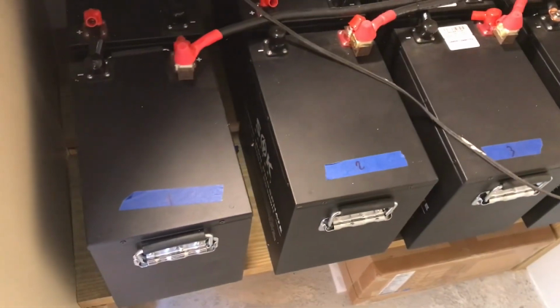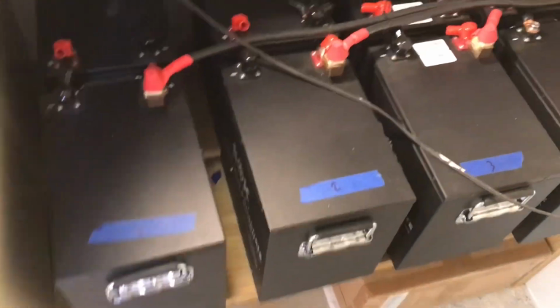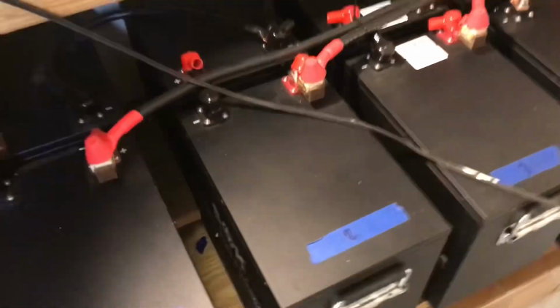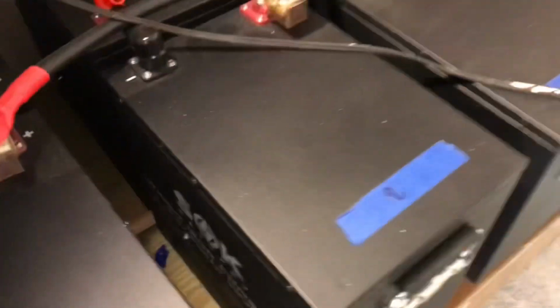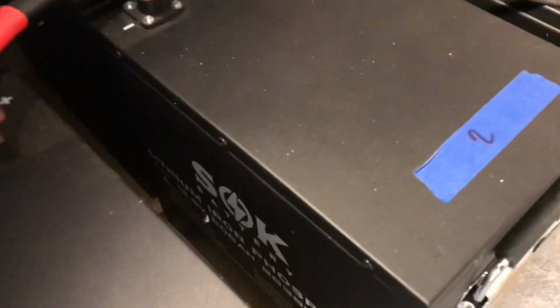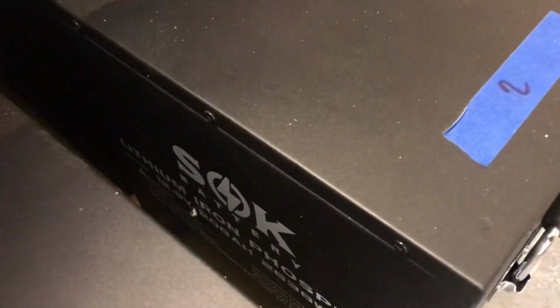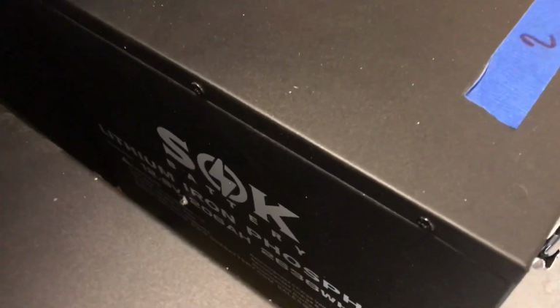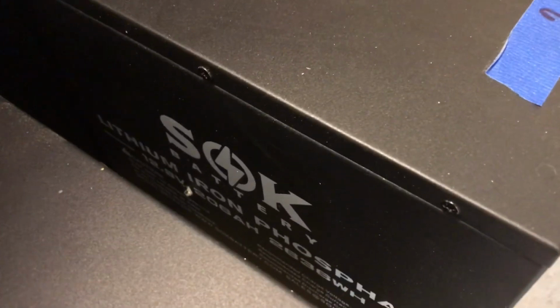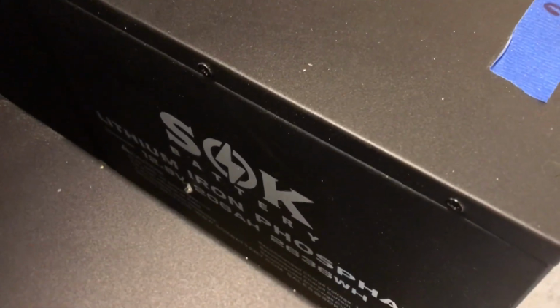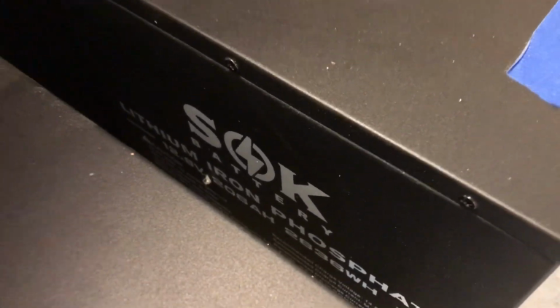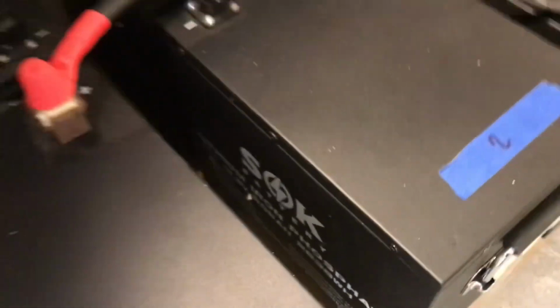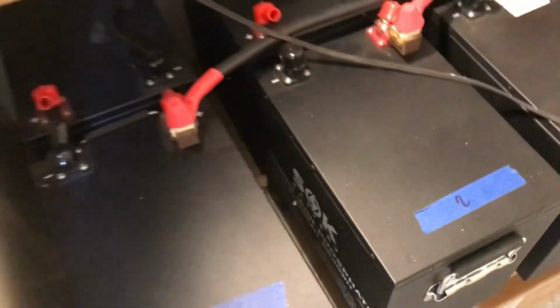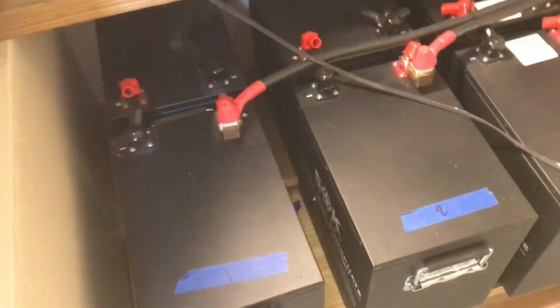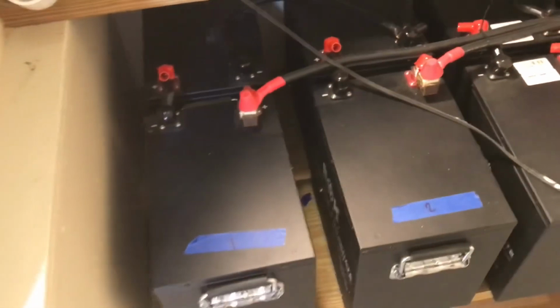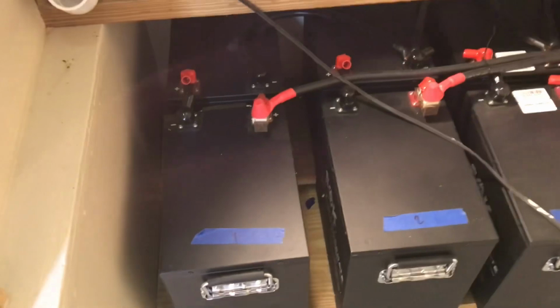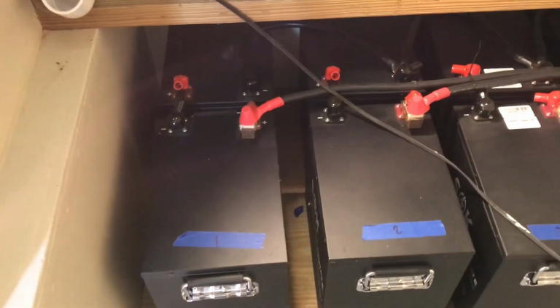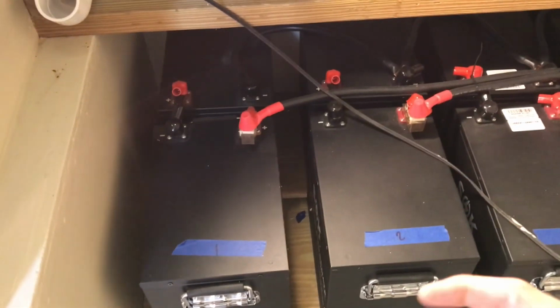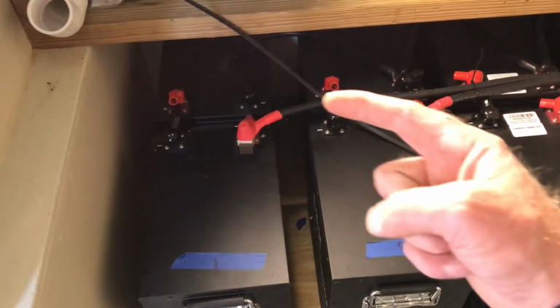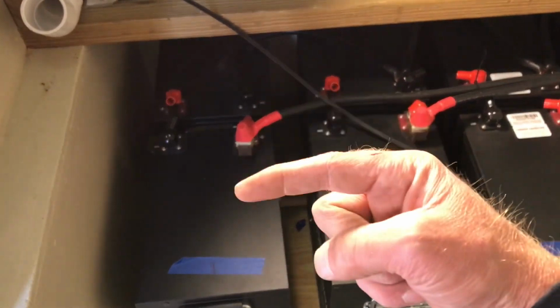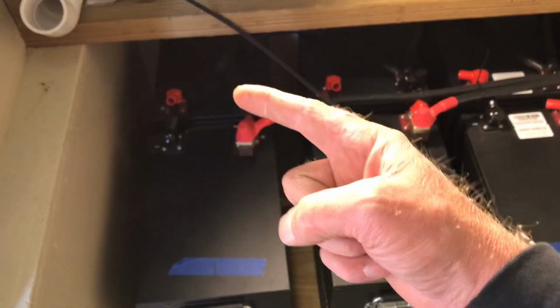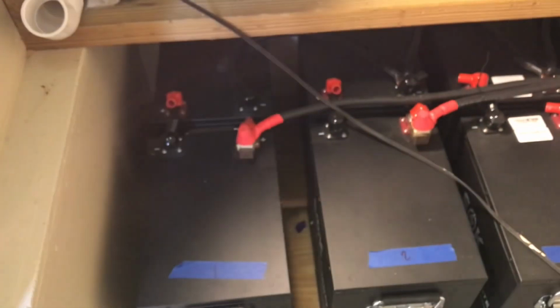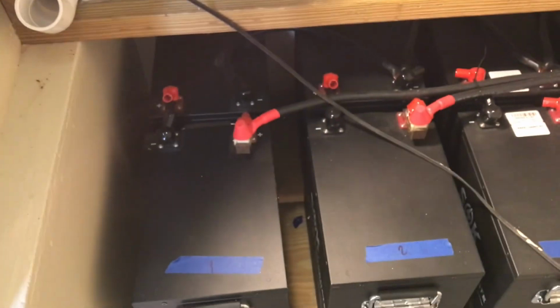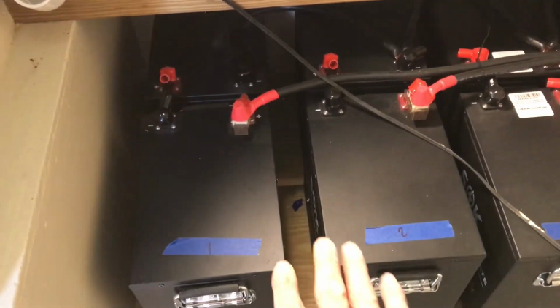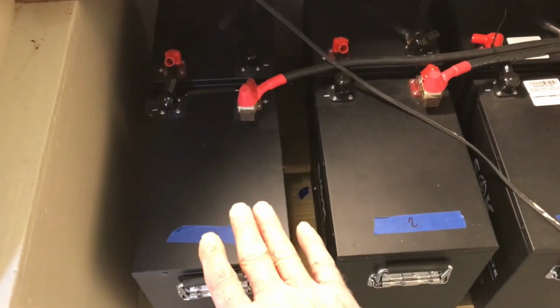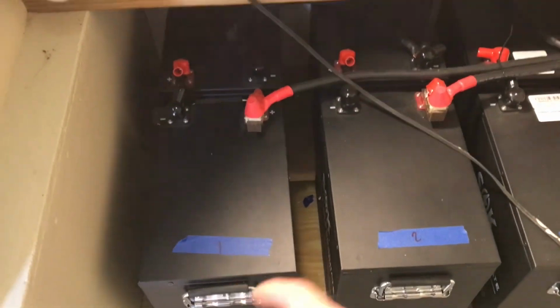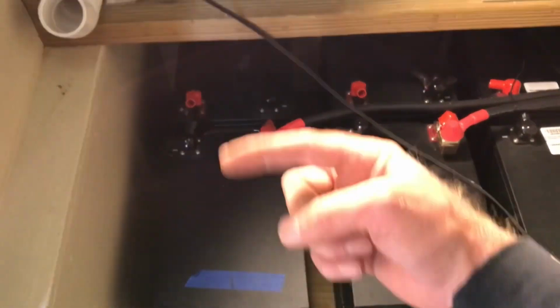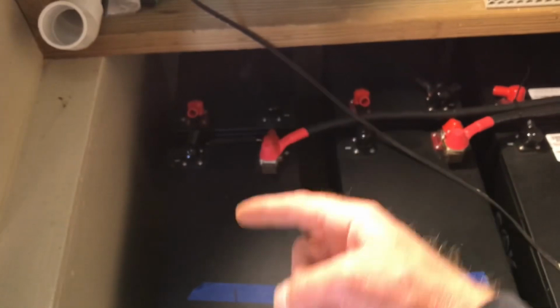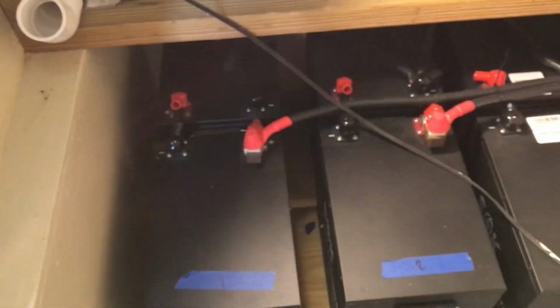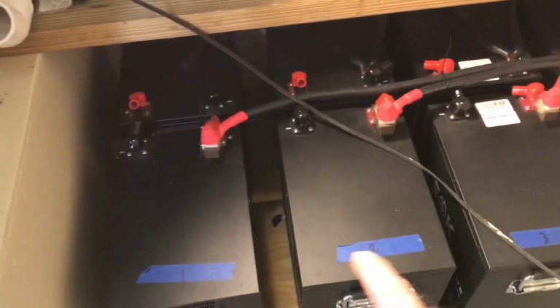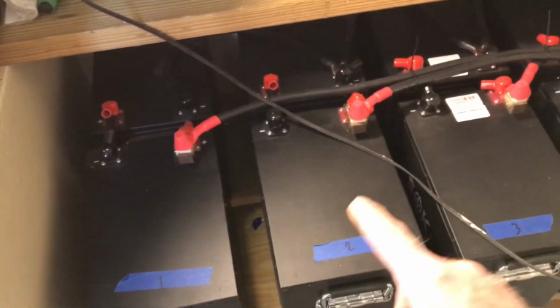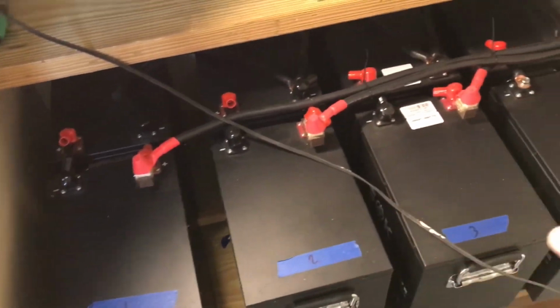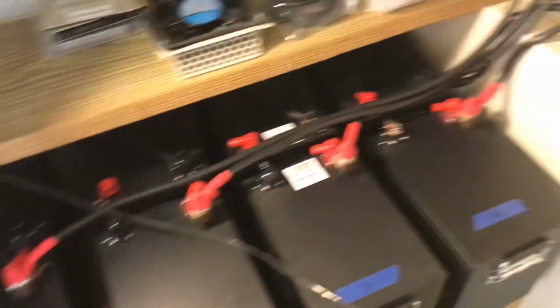There's a big monster 20-kilowatt battery bank right there — SOK batteries, 200 amp-hour lithium iron phosphate batteries. They are wired in series to make 24 volts, because these are 12-volt batteries. Series for 24 volts, and then paralleled together.